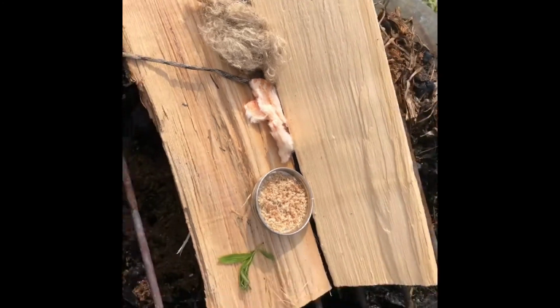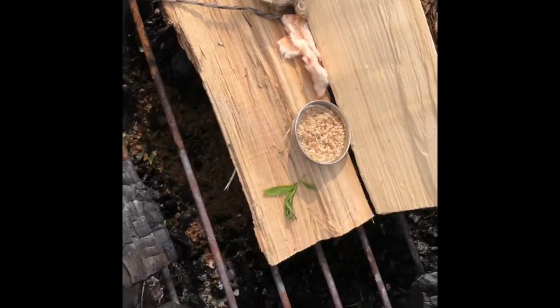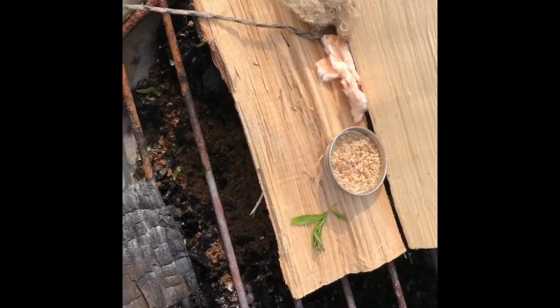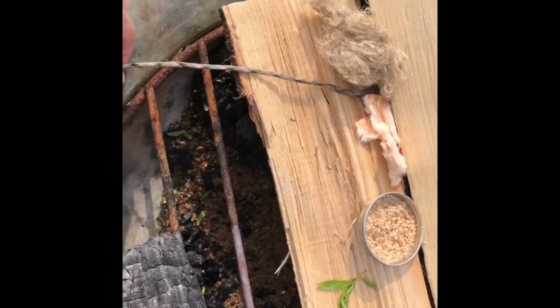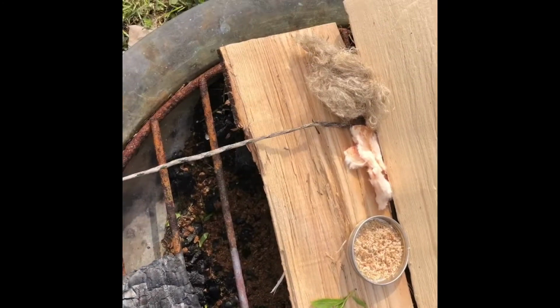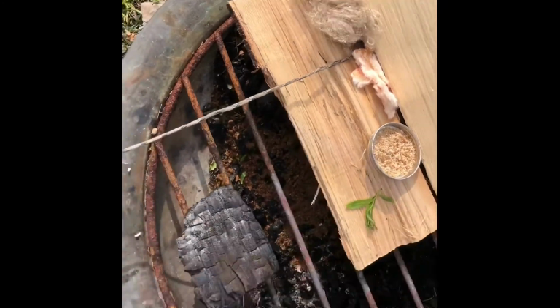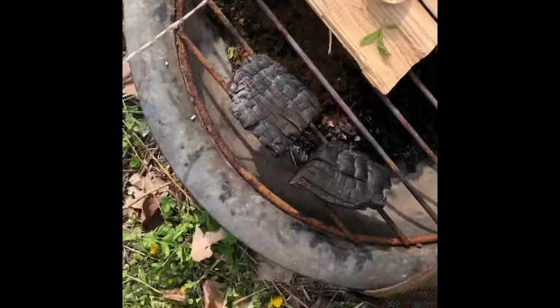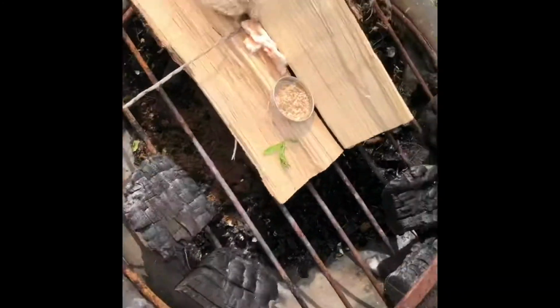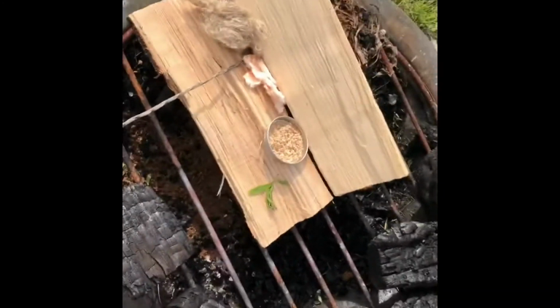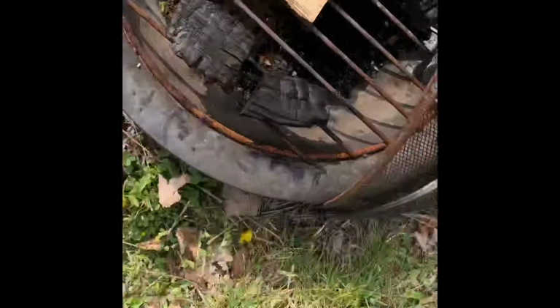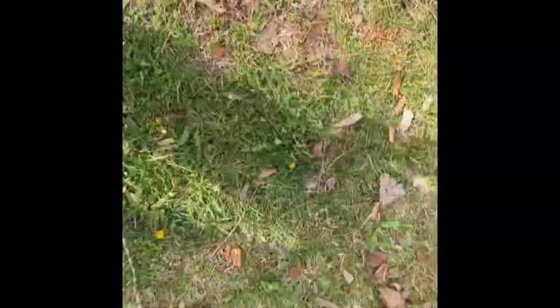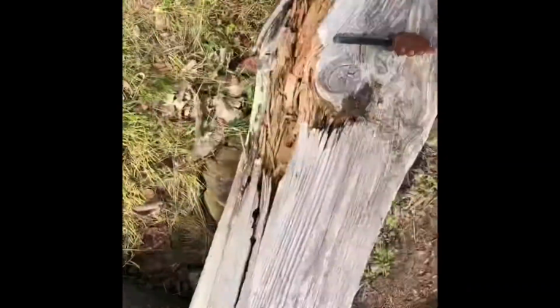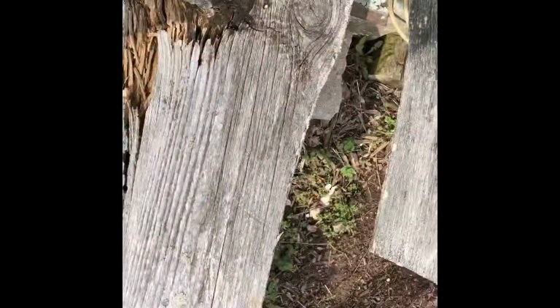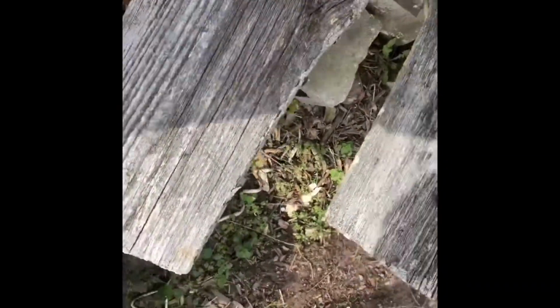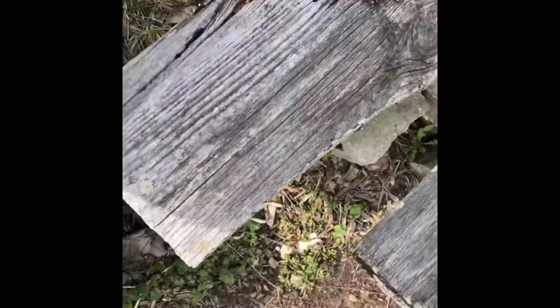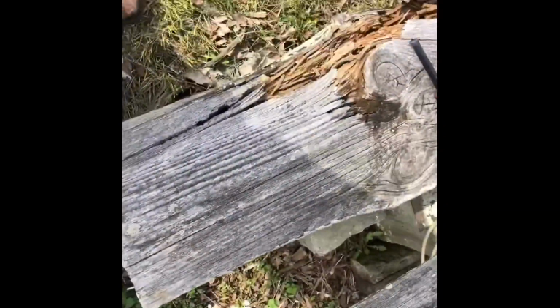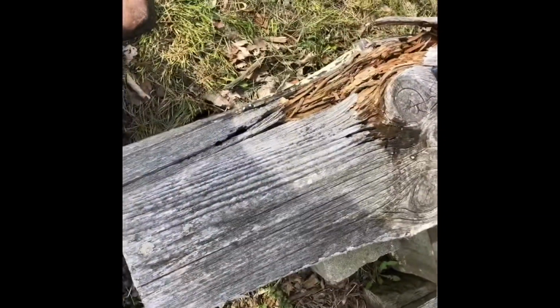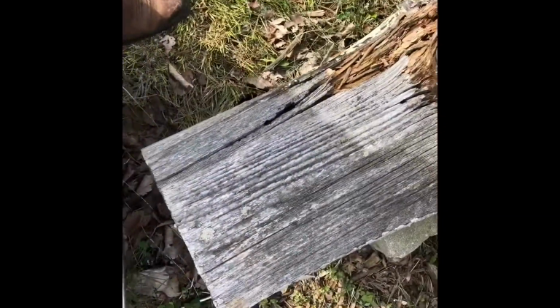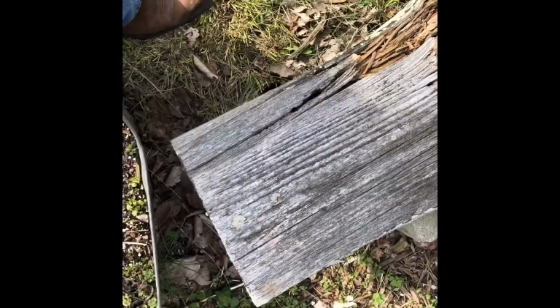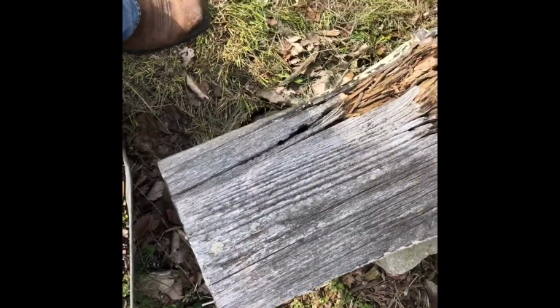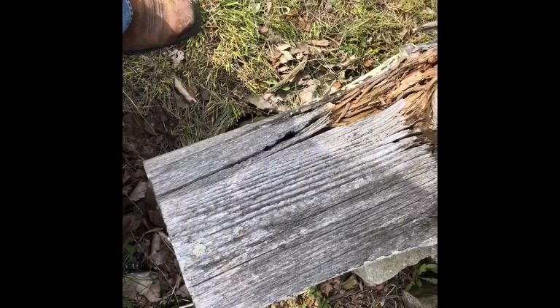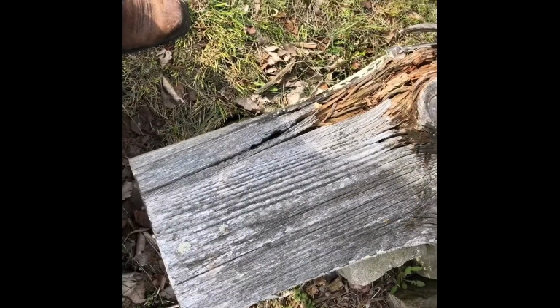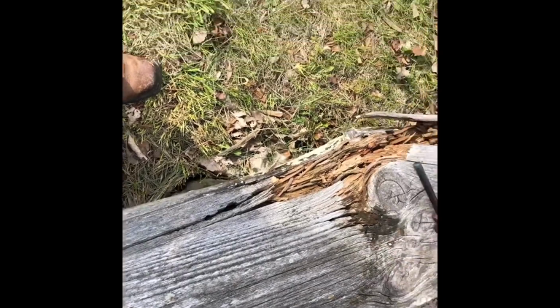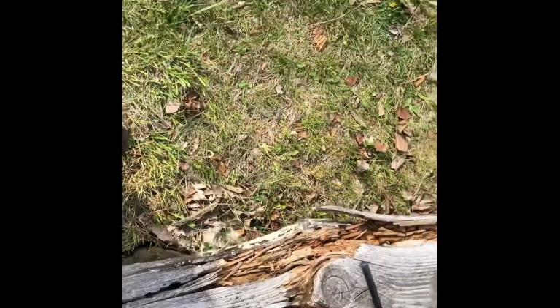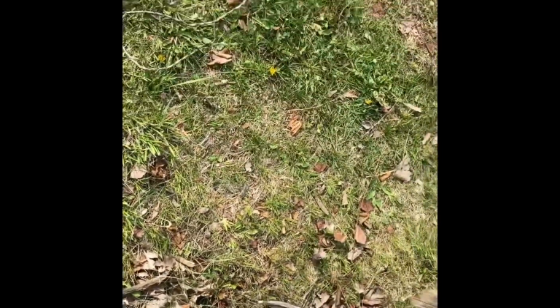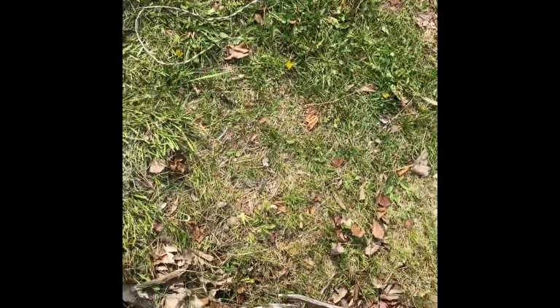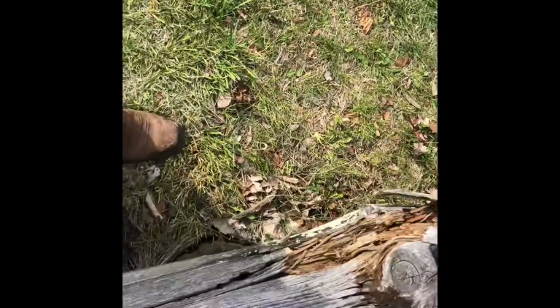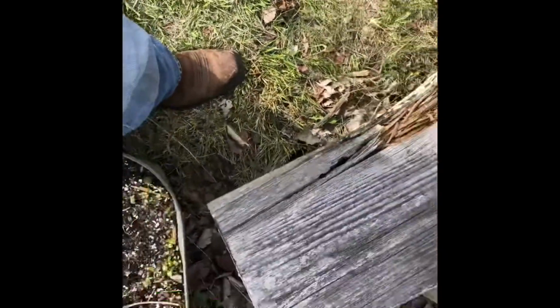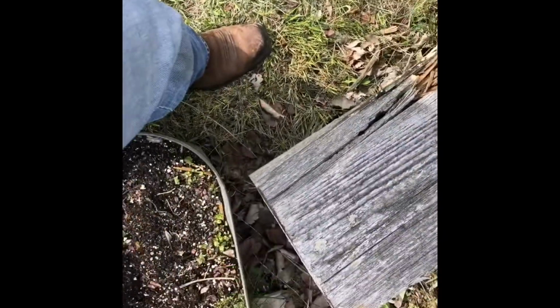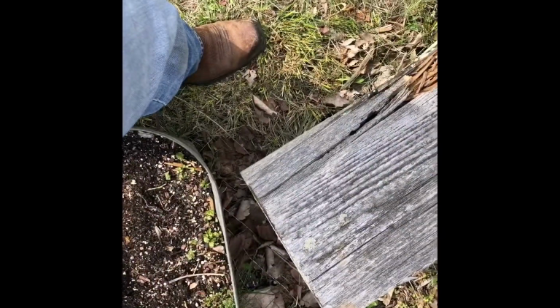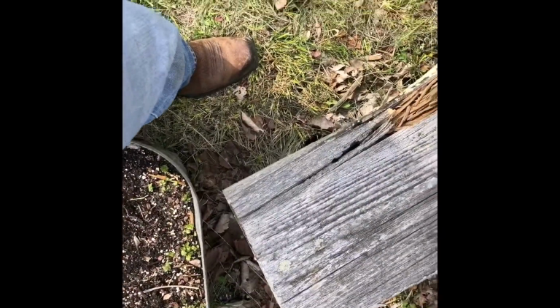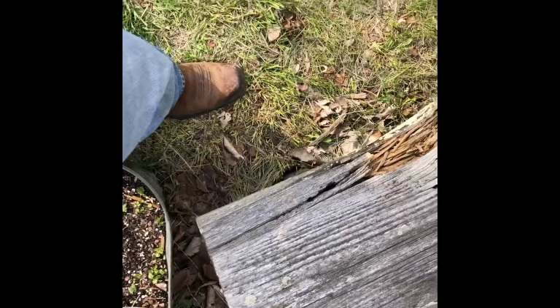I measured it, following my six-foot cord from the center of this fire pit to the end of this bench — it's exactly six foot. So we're gonna try and lob it from there. Let me set up the camera and we'll give this a shot.